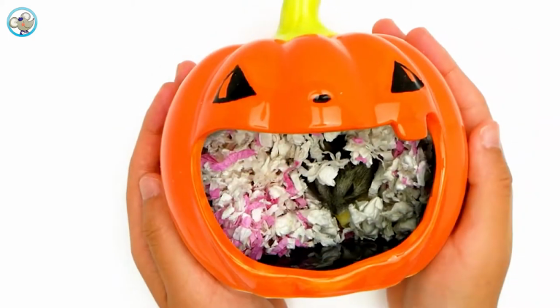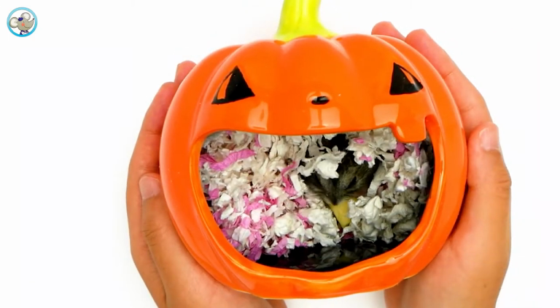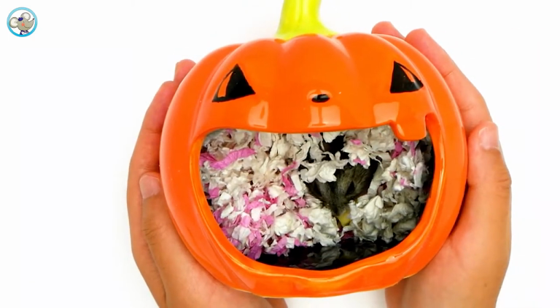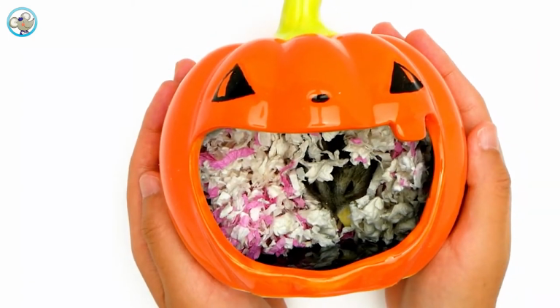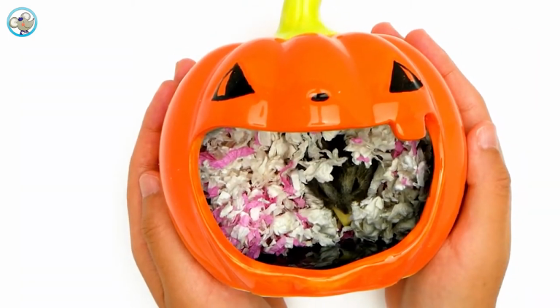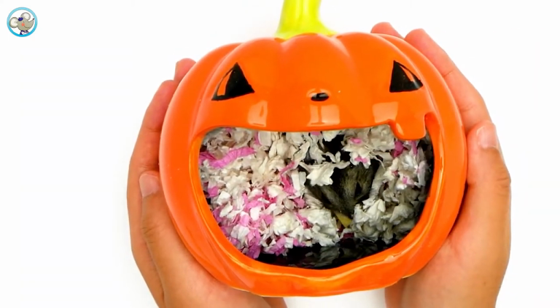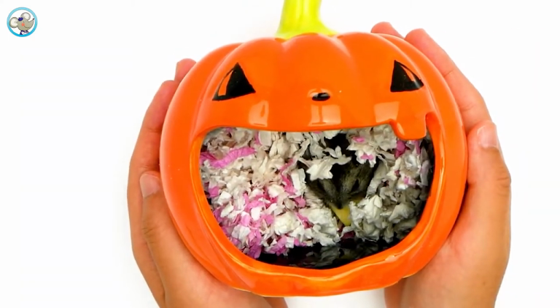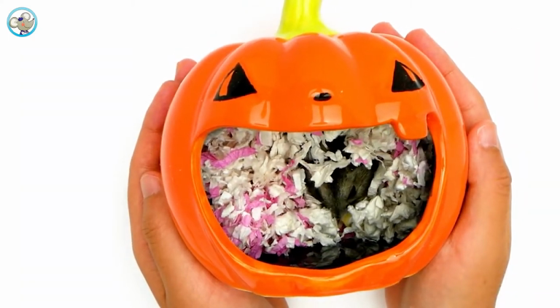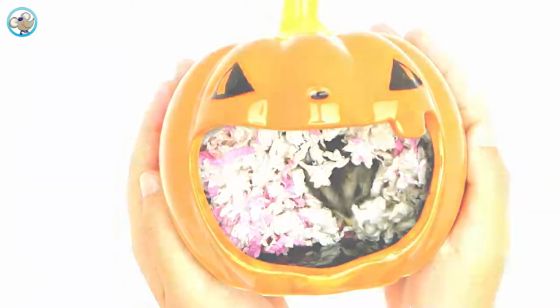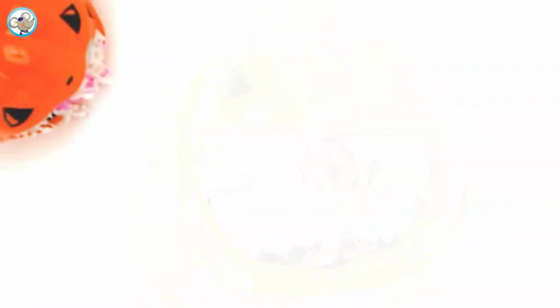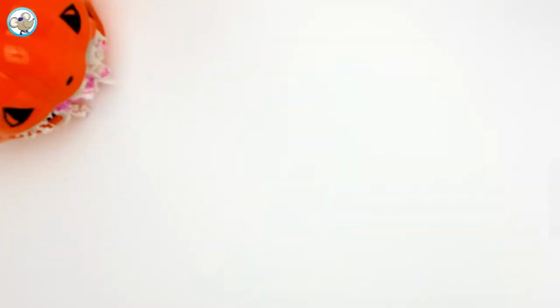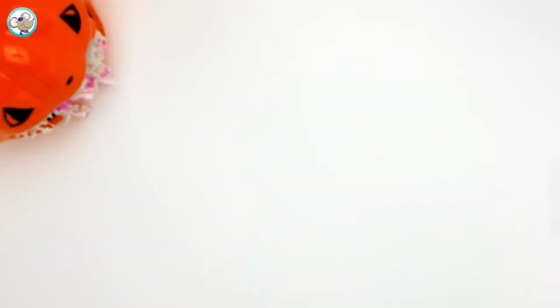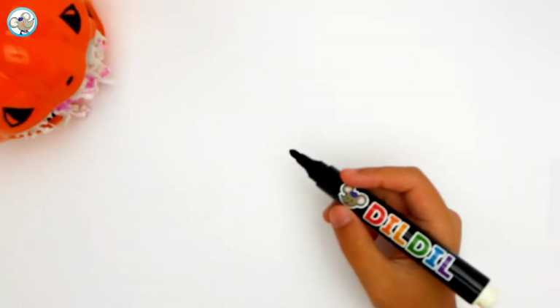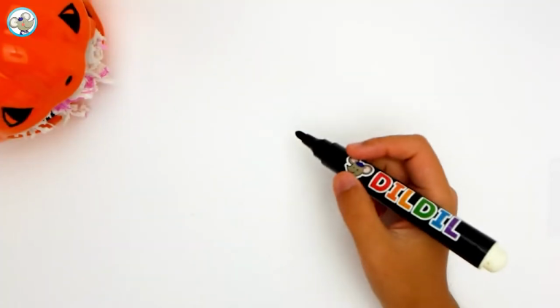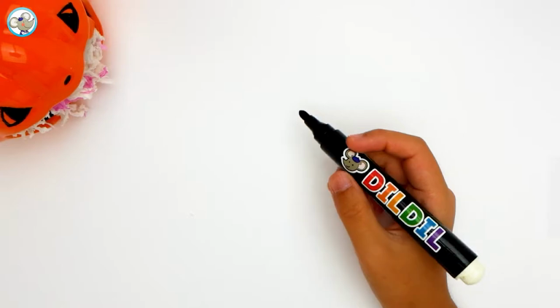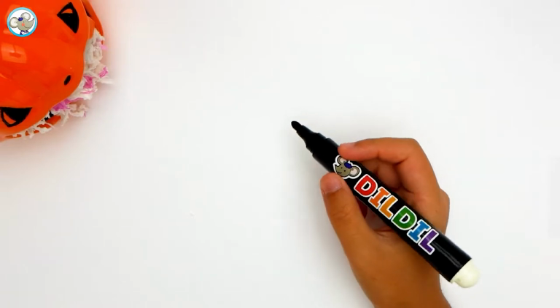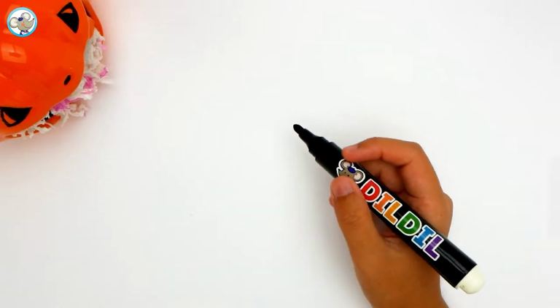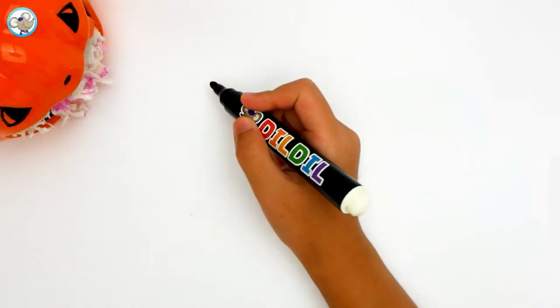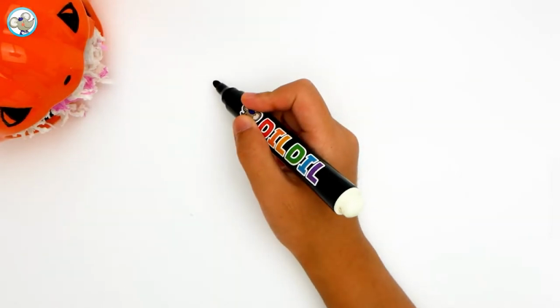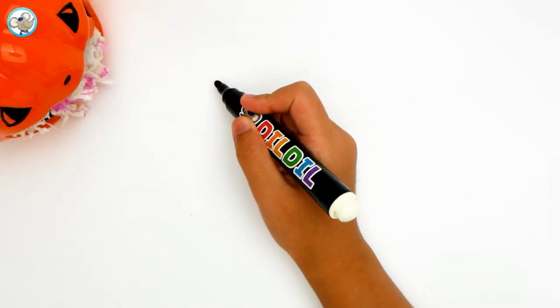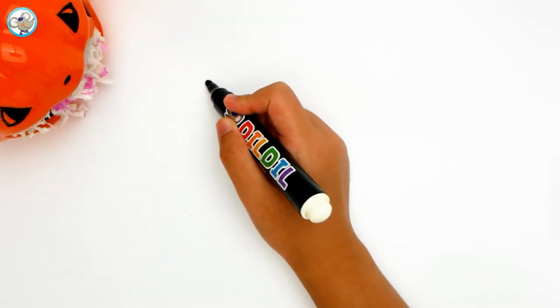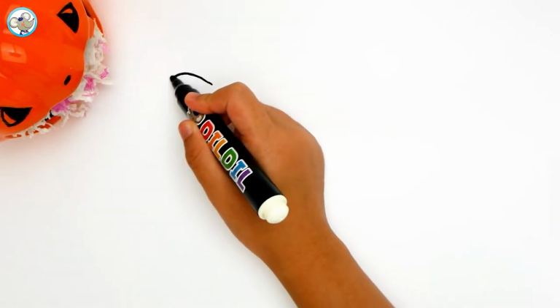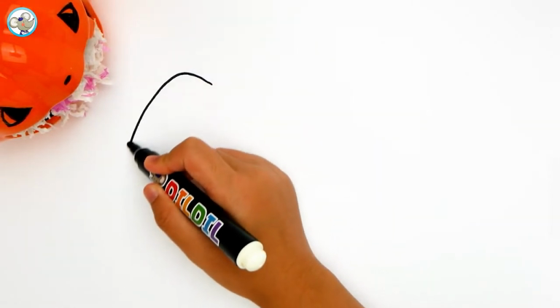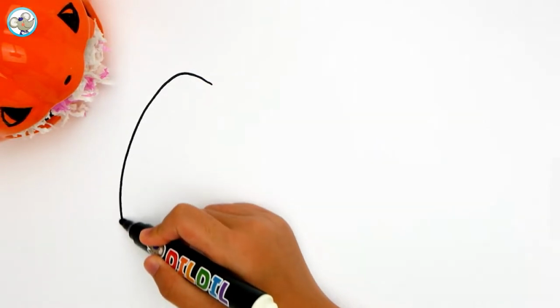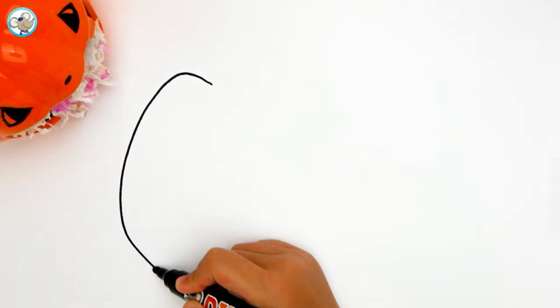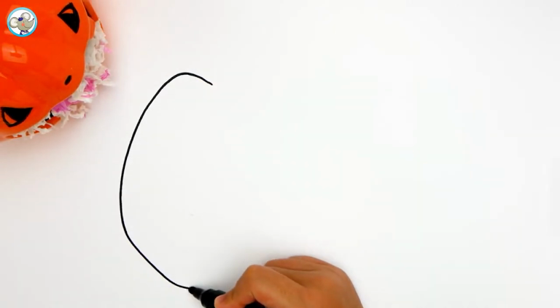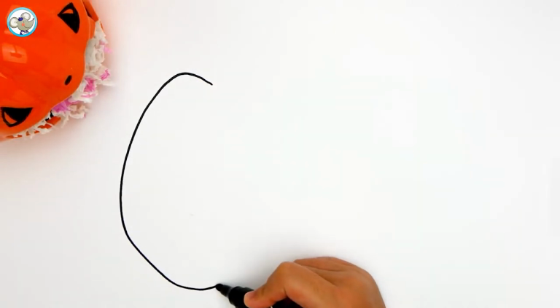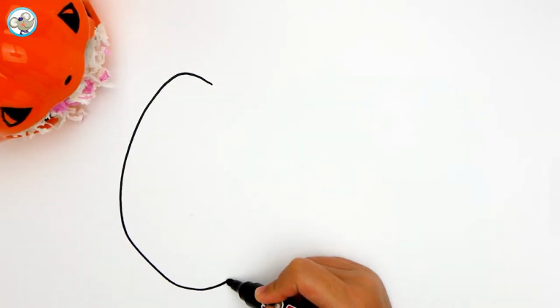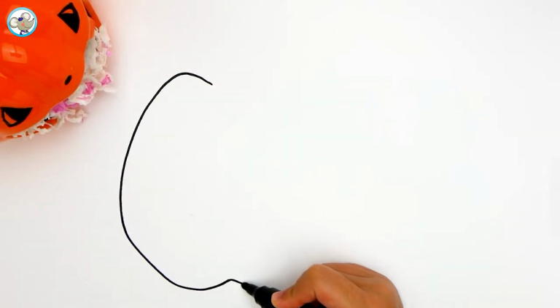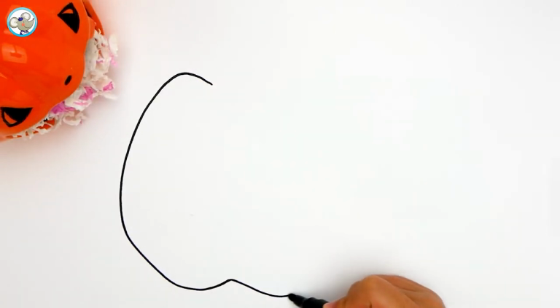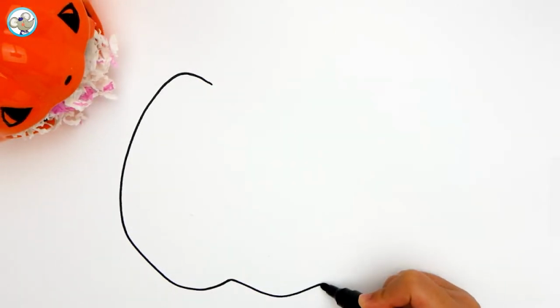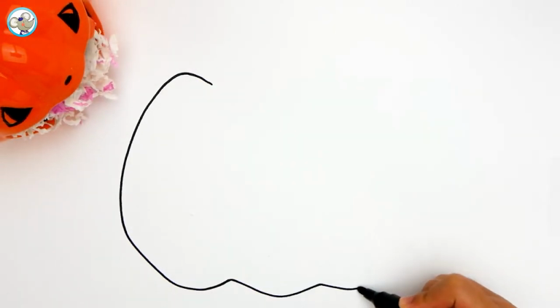Okay, we are going to draw the same pumpkin today. Now let's draw it. We are going to make it the same.